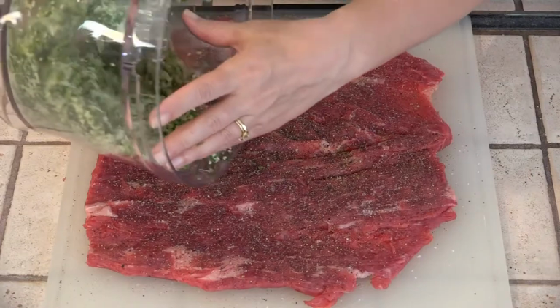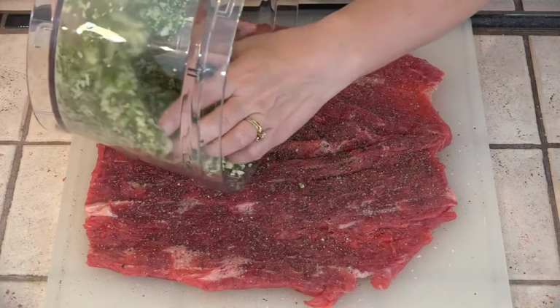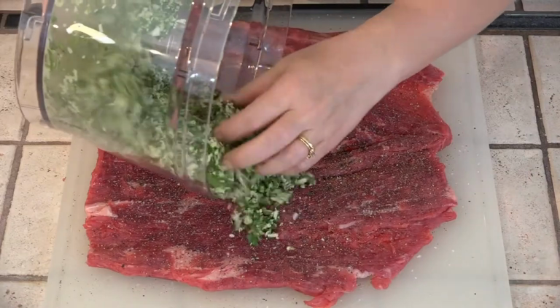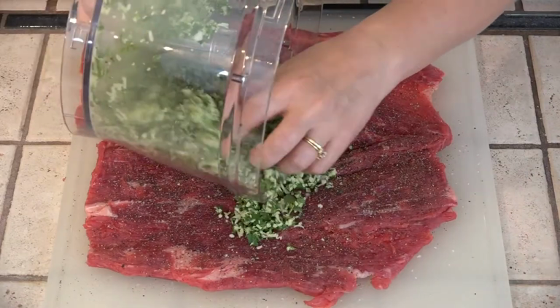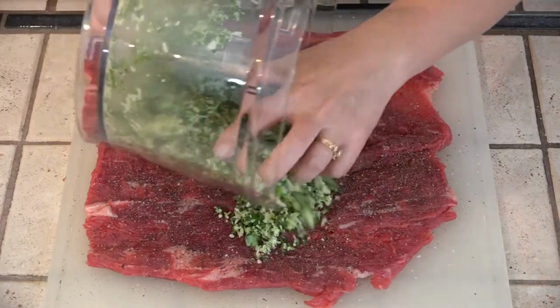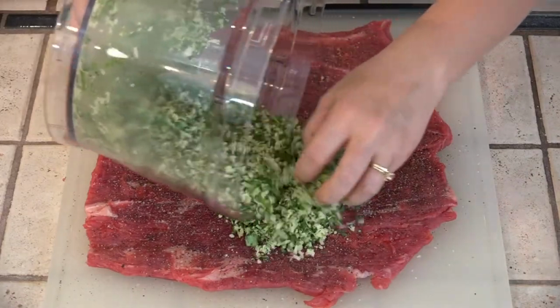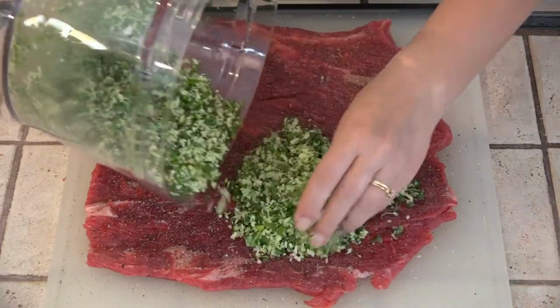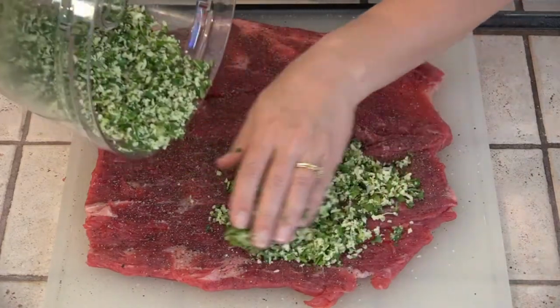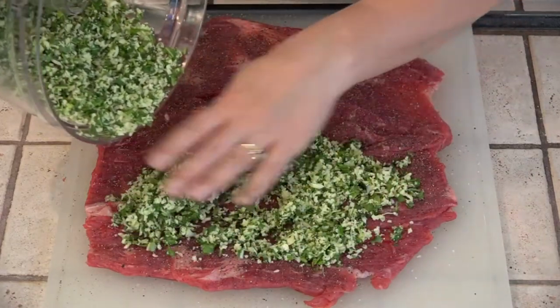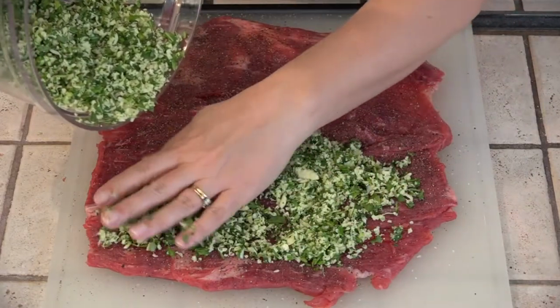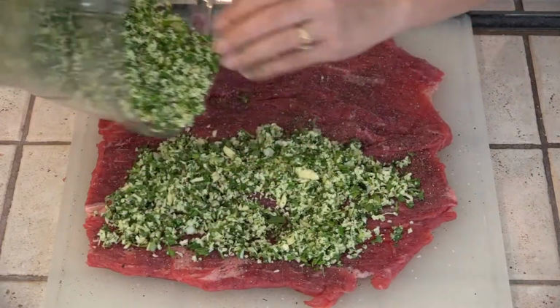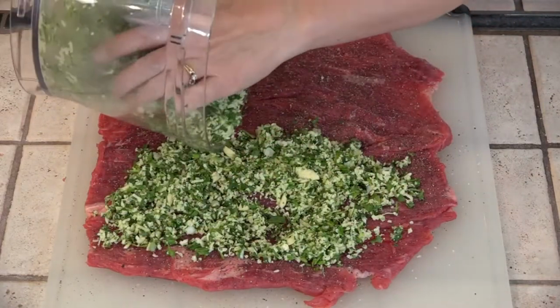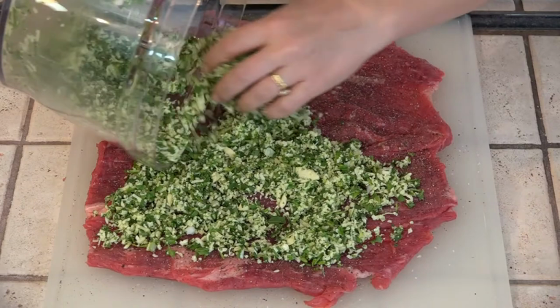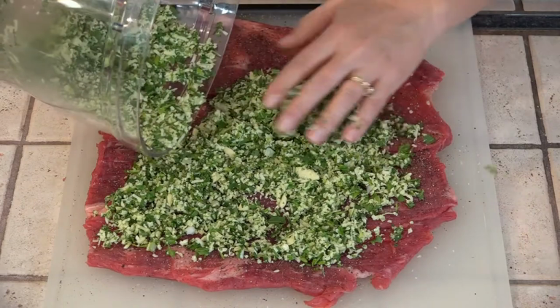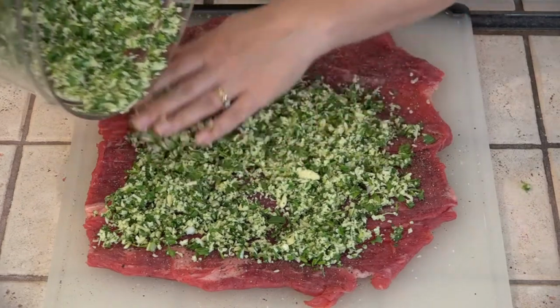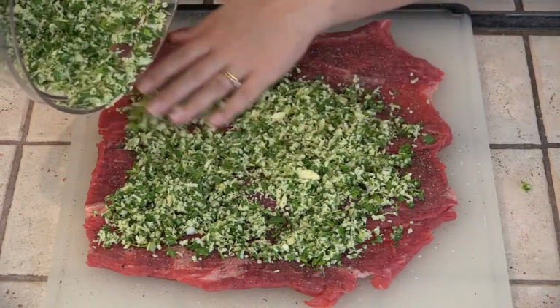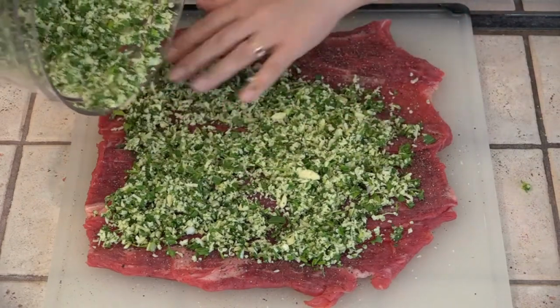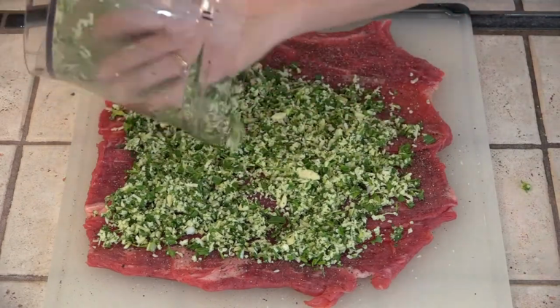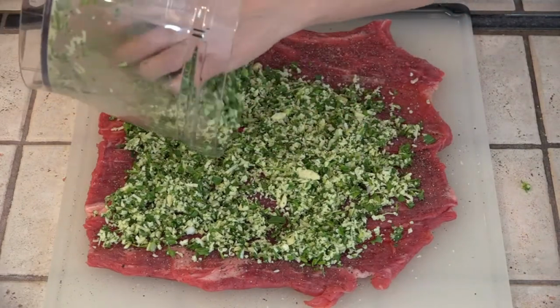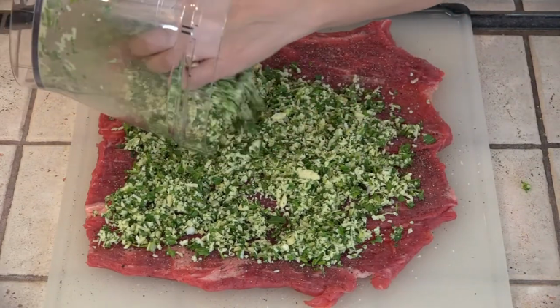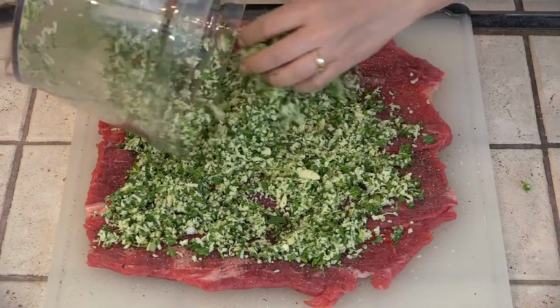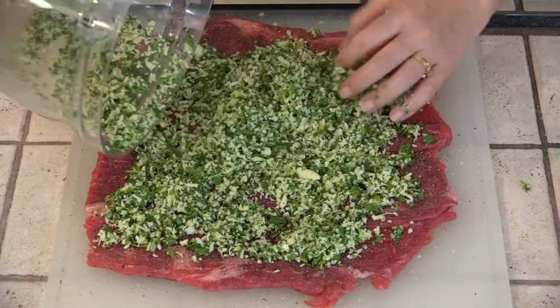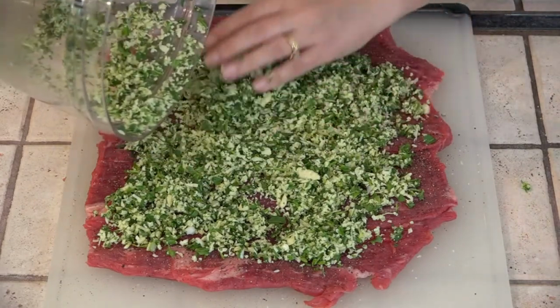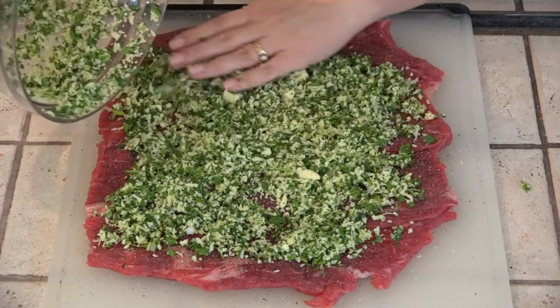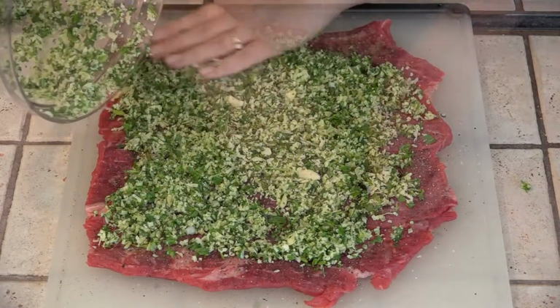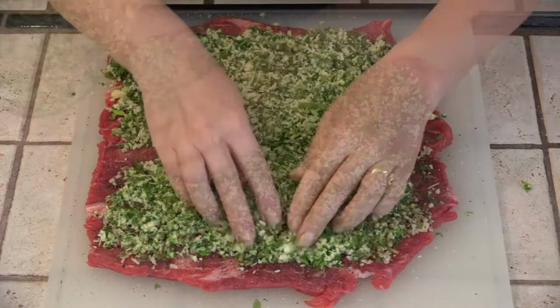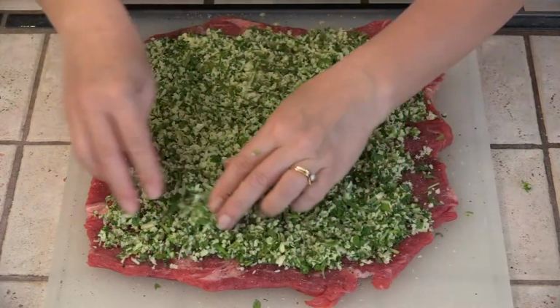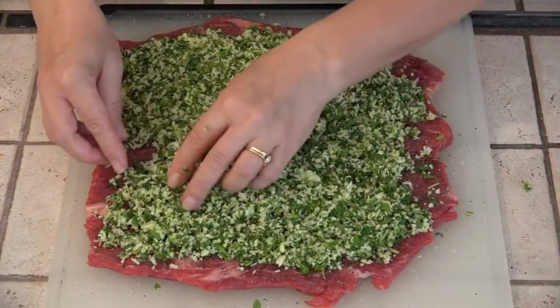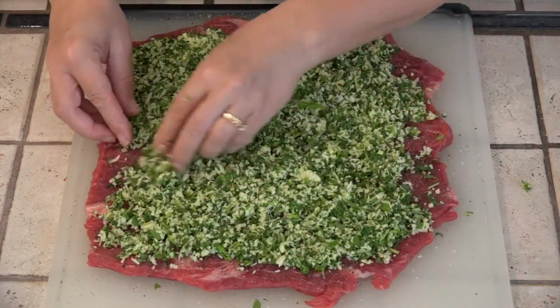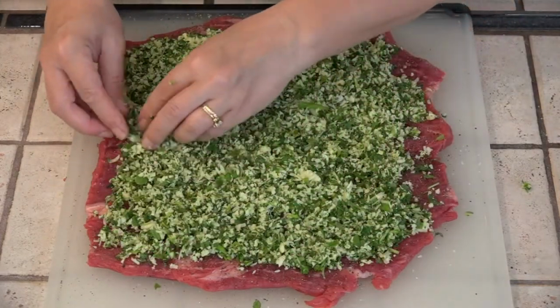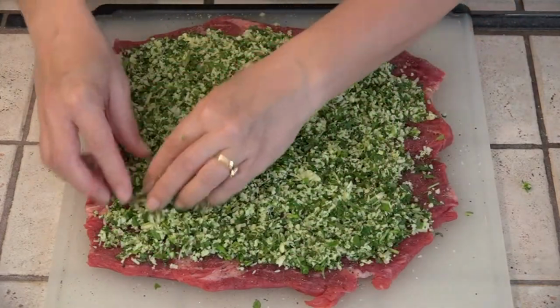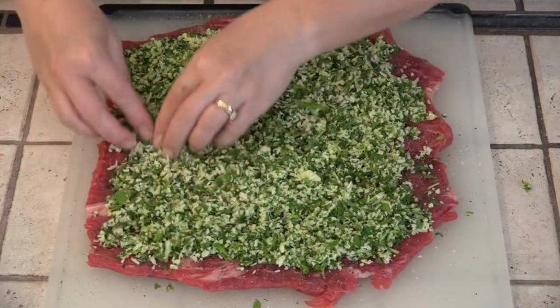And now we just put our filling evenly on our flank steak. After we get this evened out, we're going to roll this up.